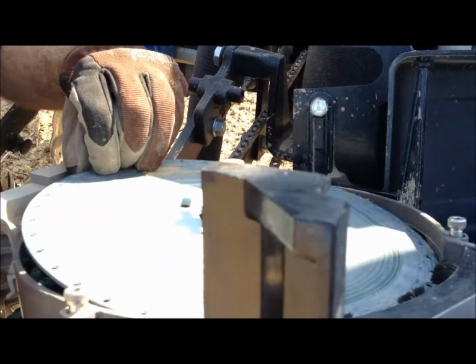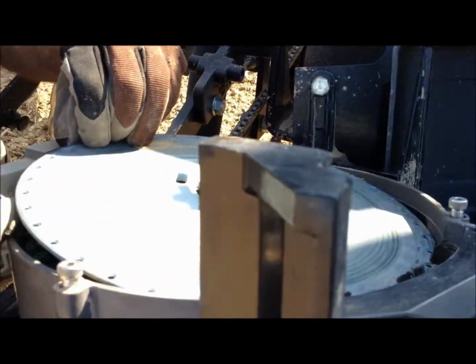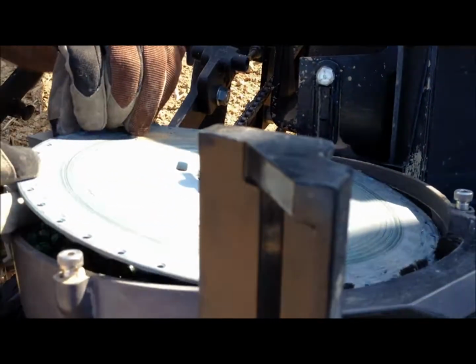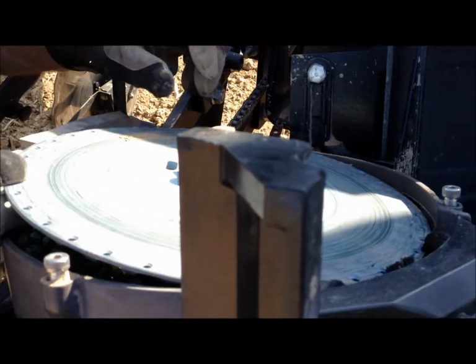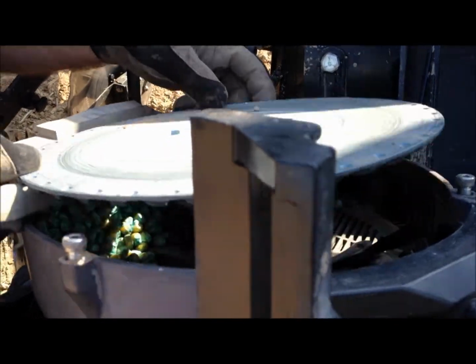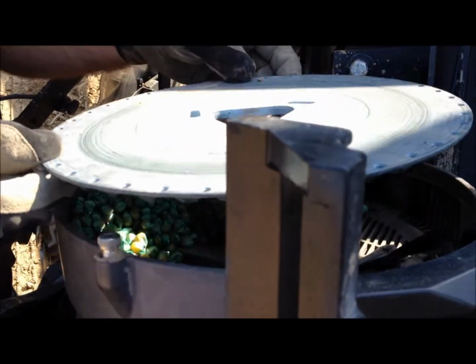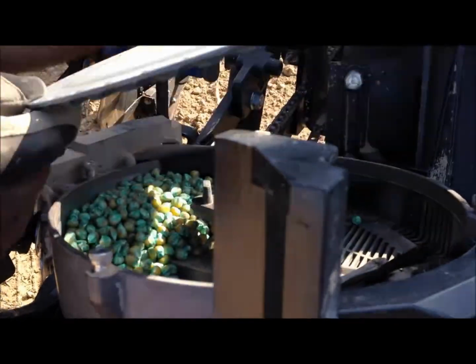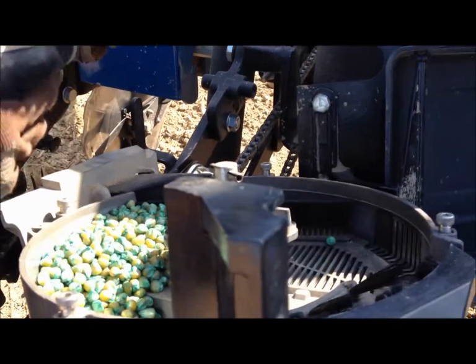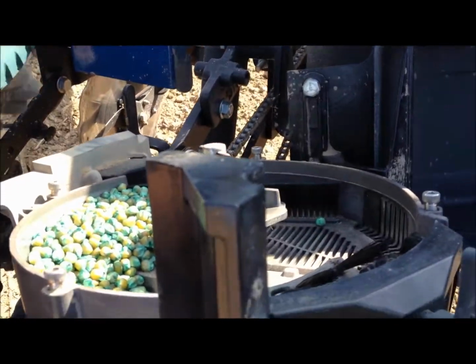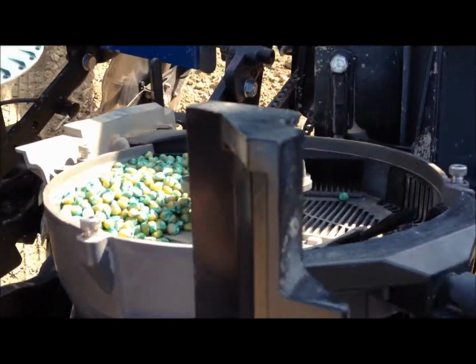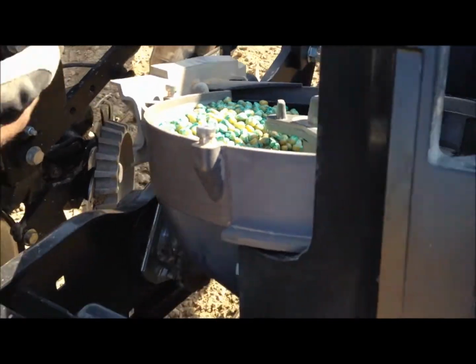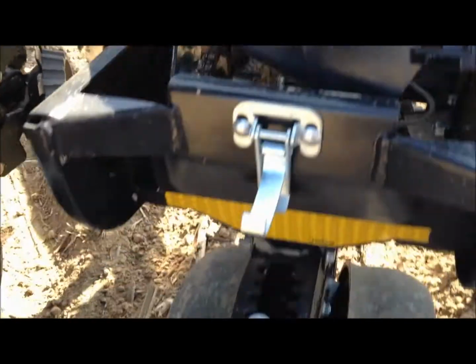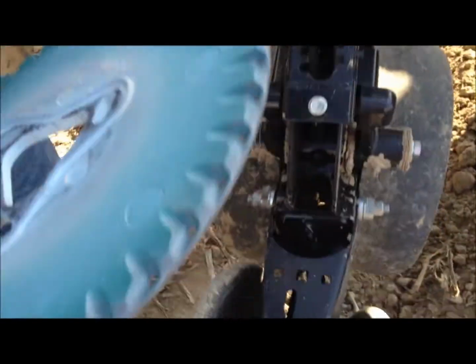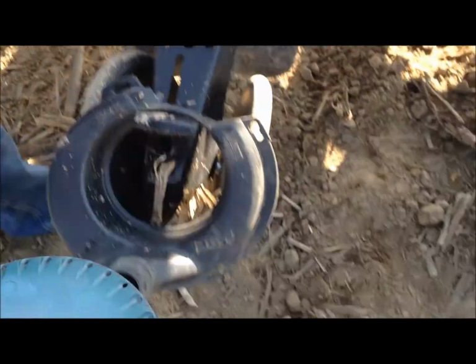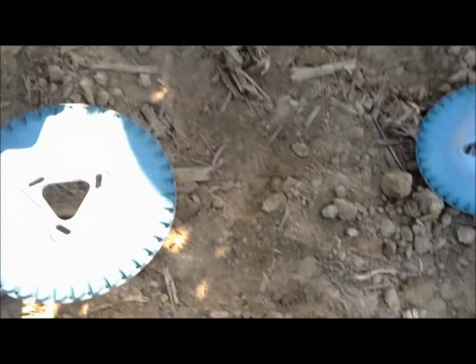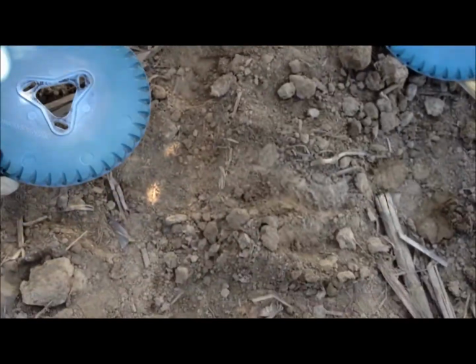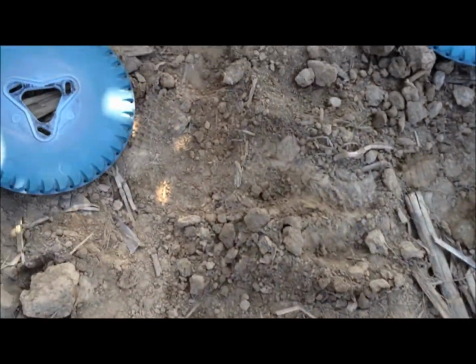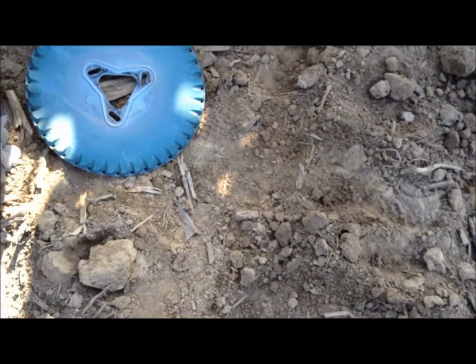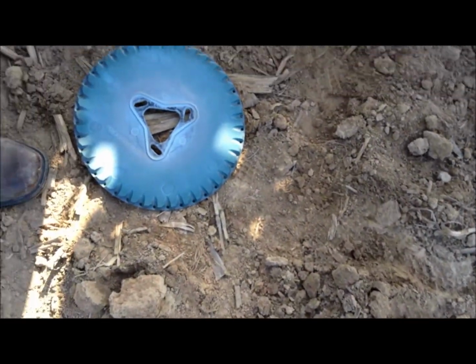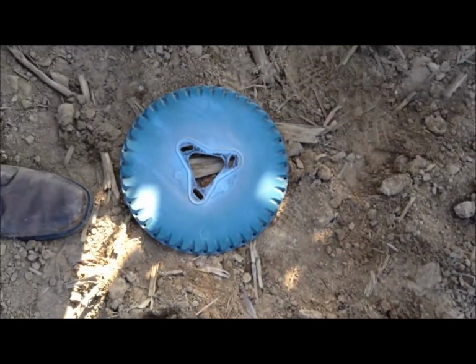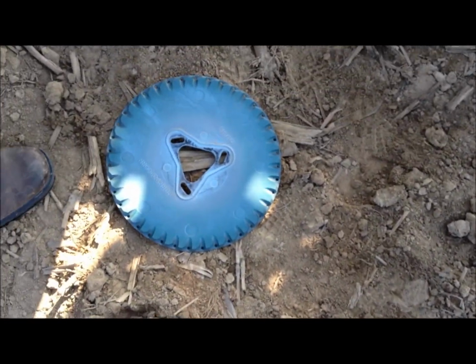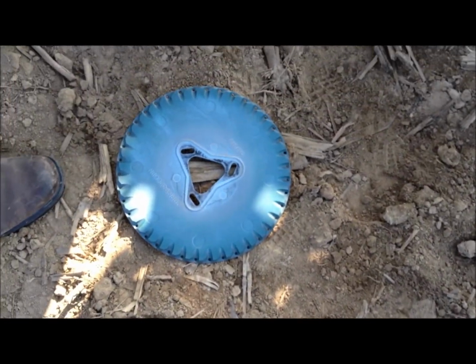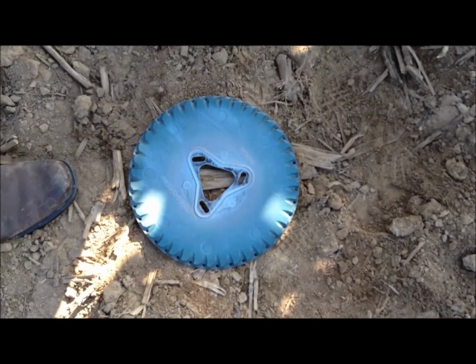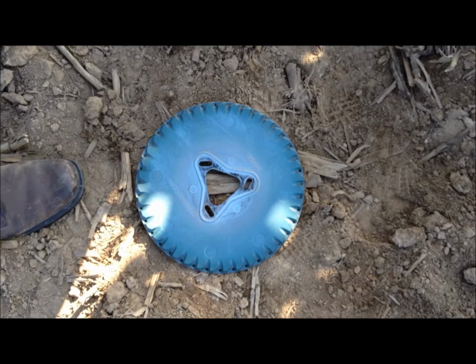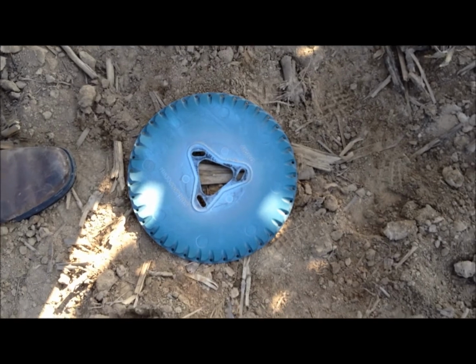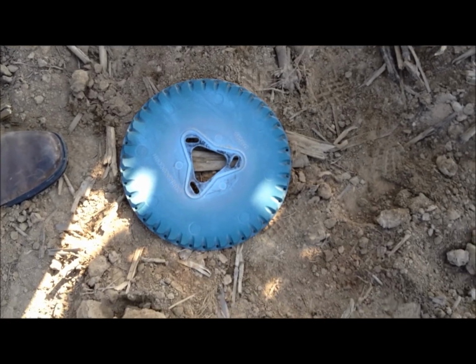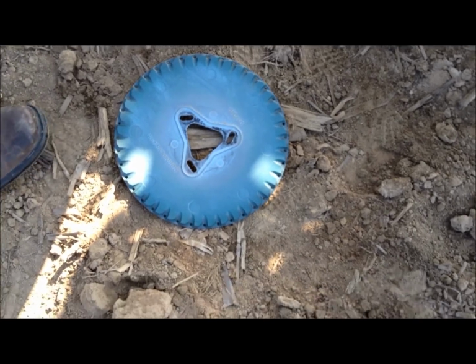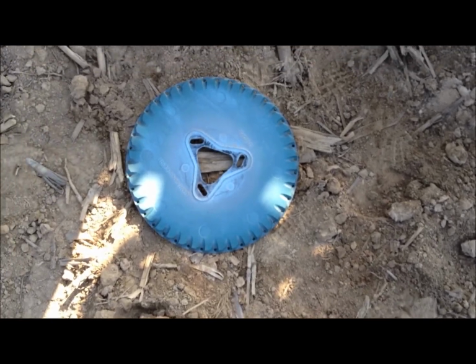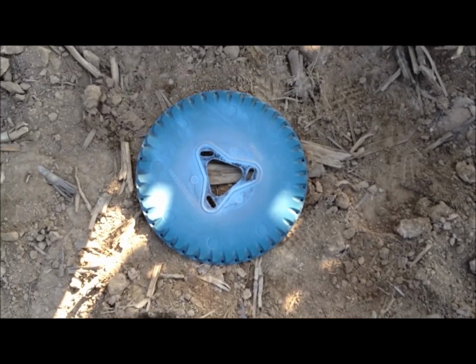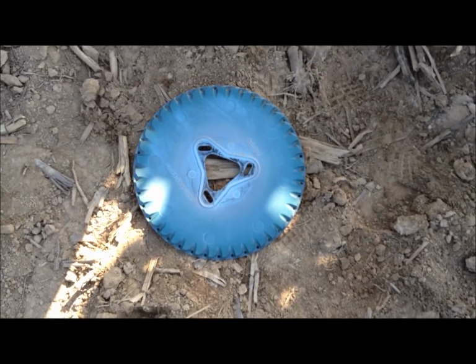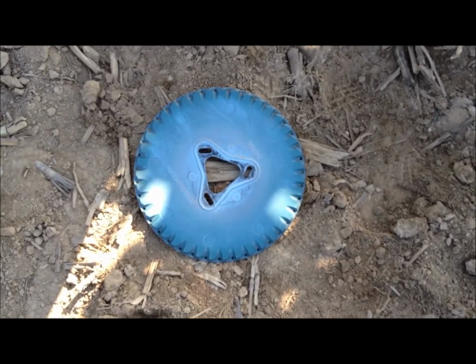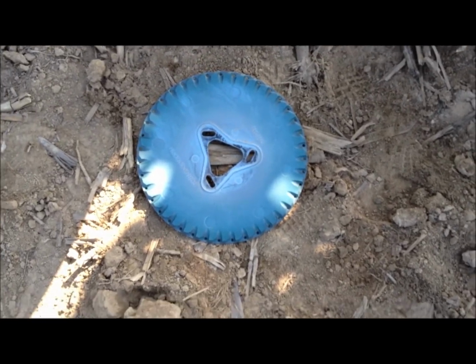We're taking the plate out and setting it down behind the planter, and then we'll move on to the next unit. We're putting that face up so that those cells don't get any dirt in them.